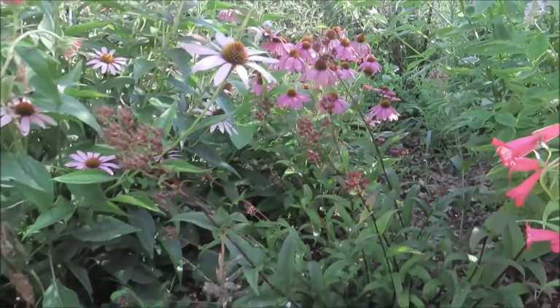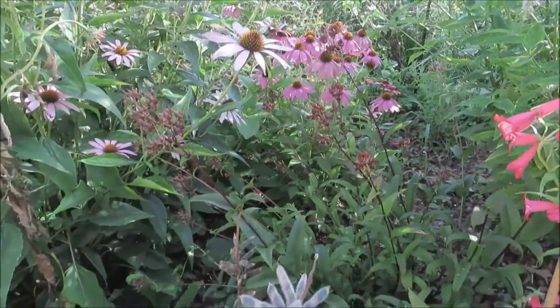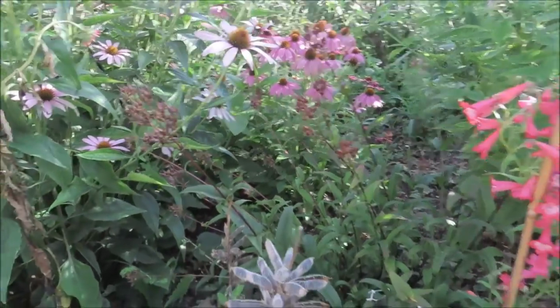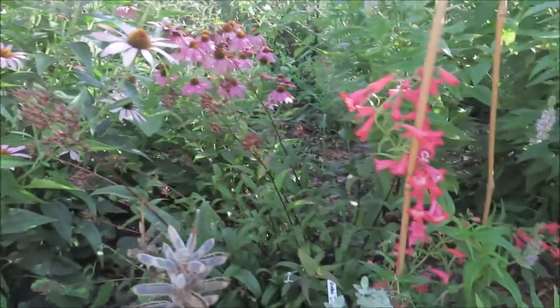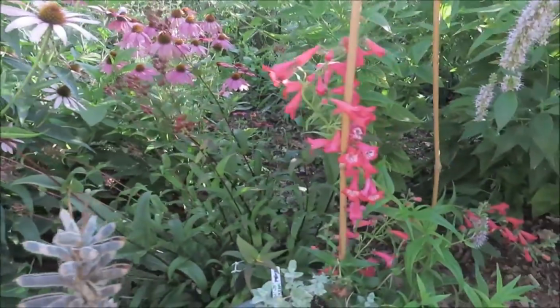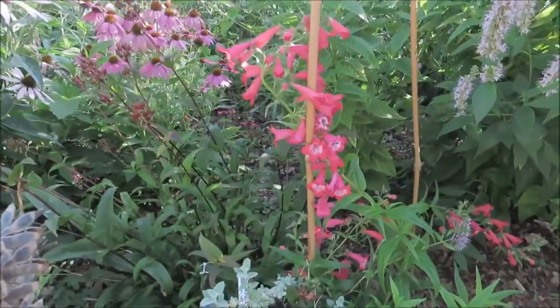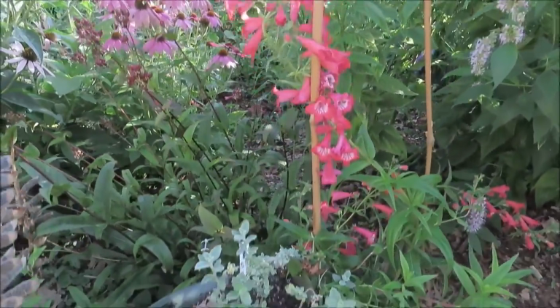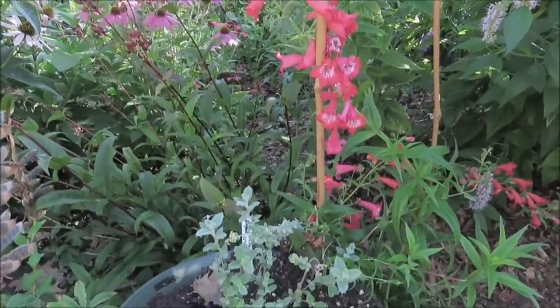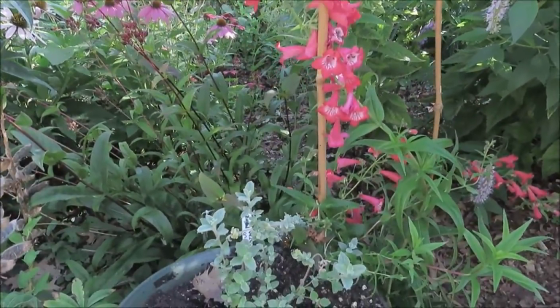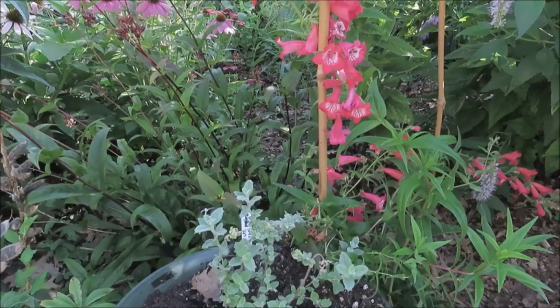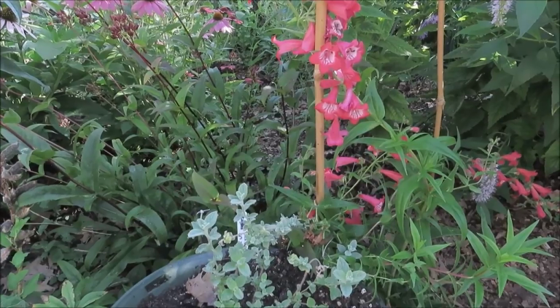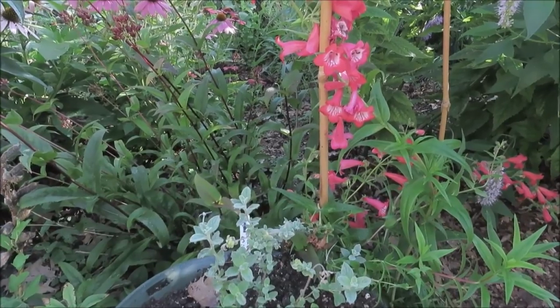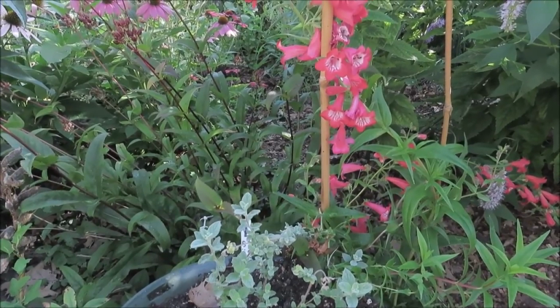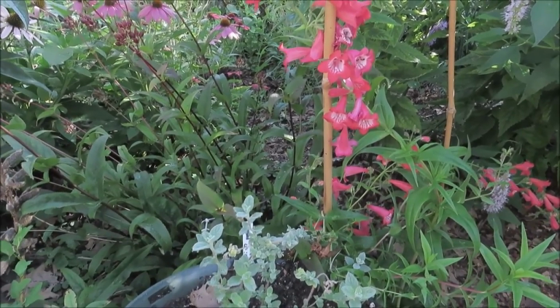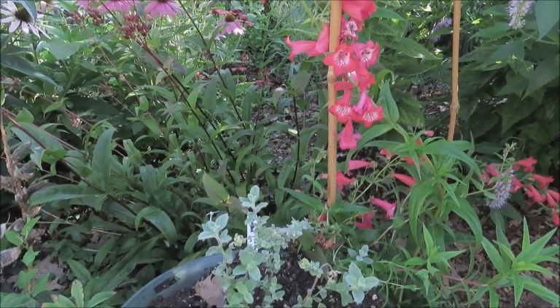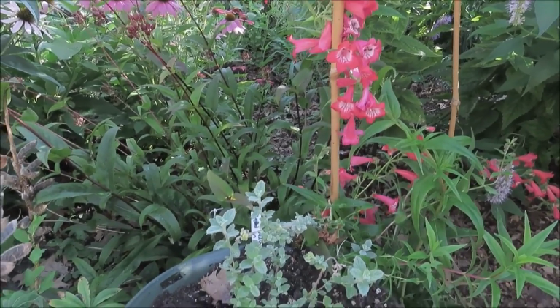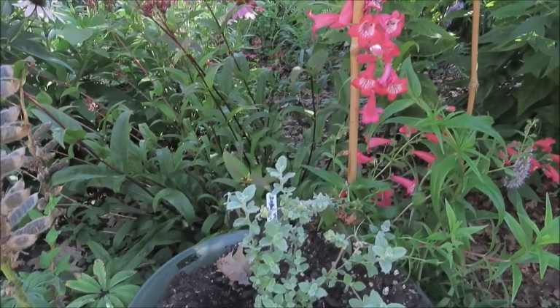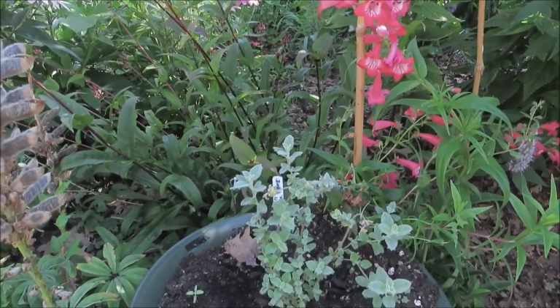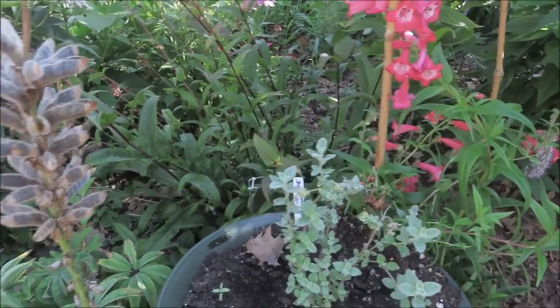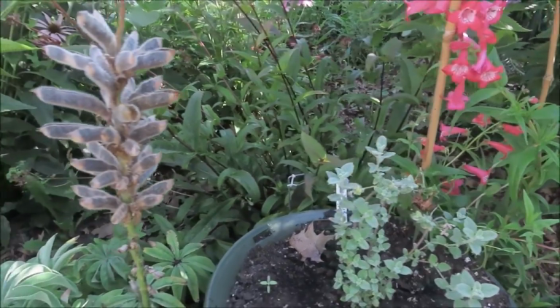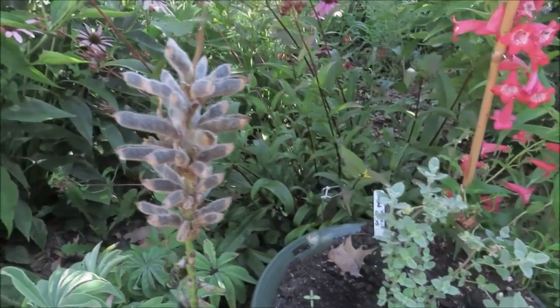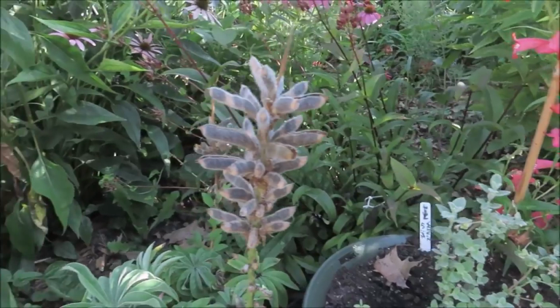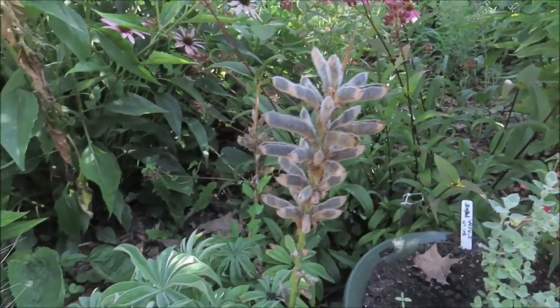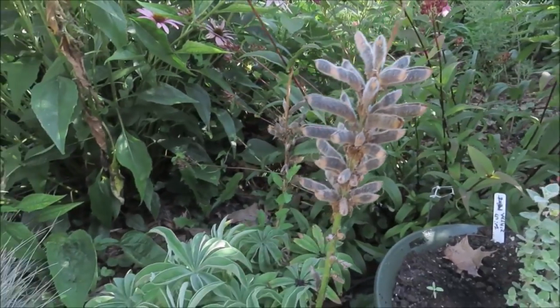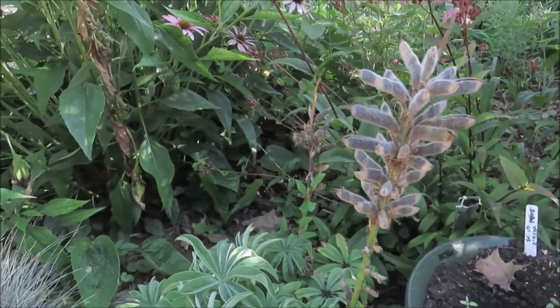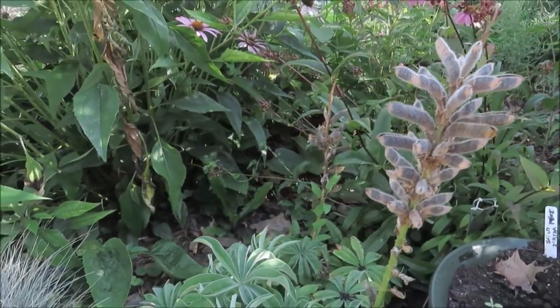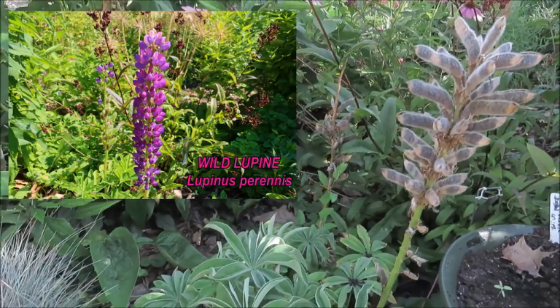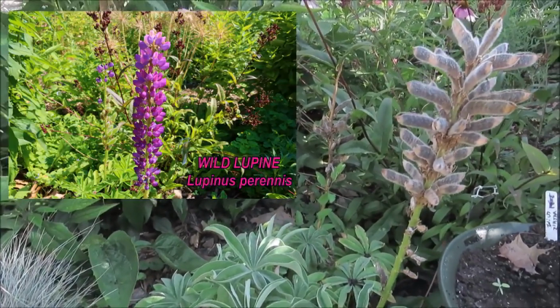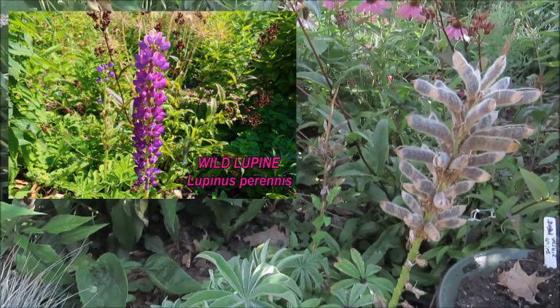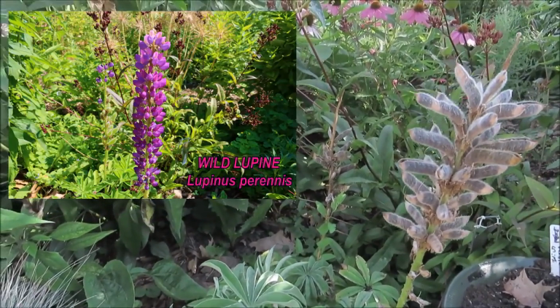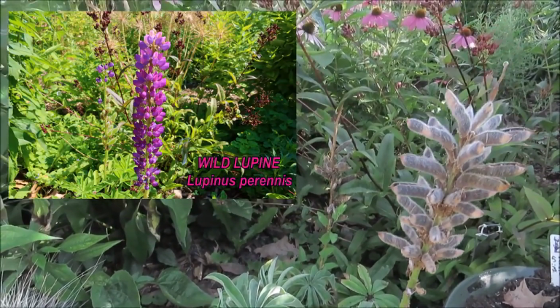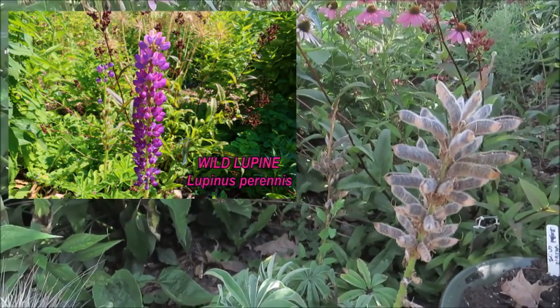And then this is a wild za'atar oregano. And here we have a blue lupine, which is a native.